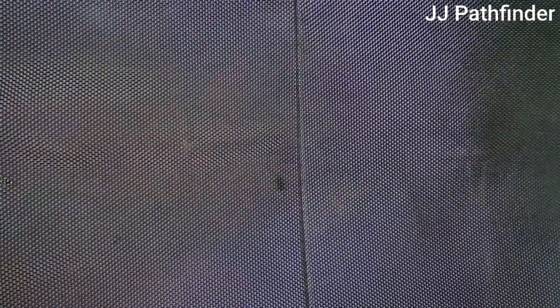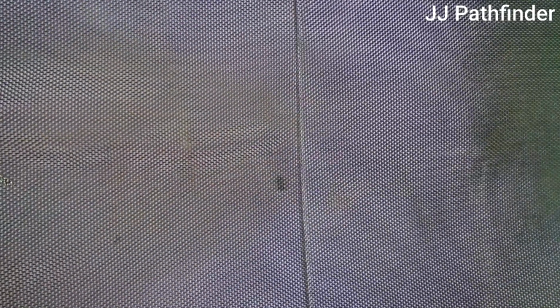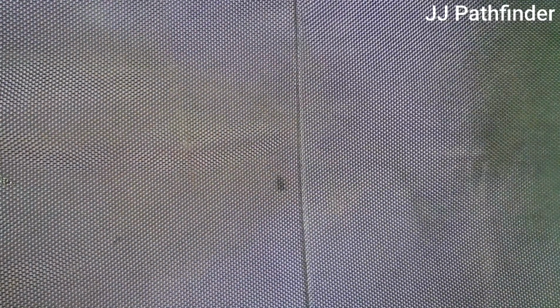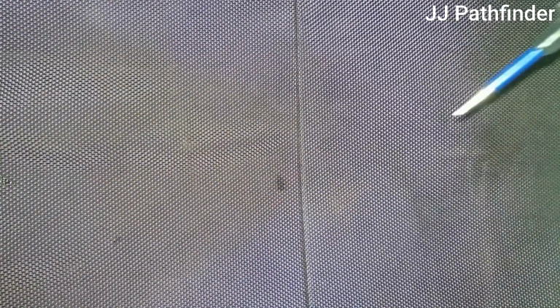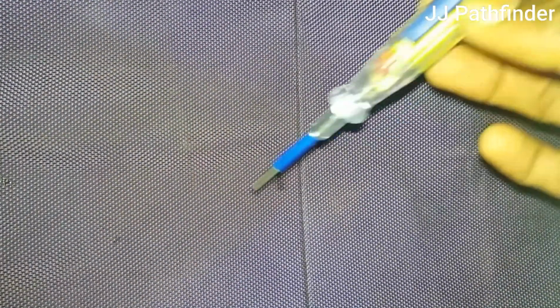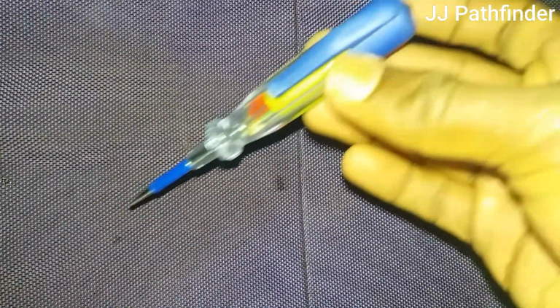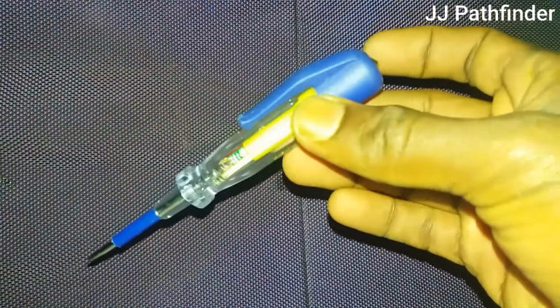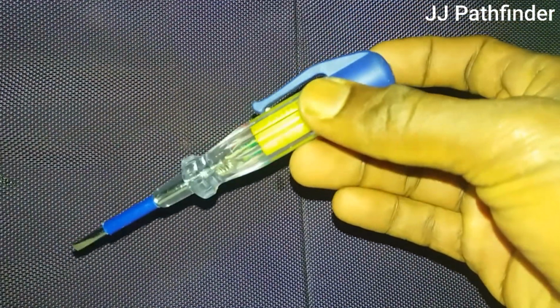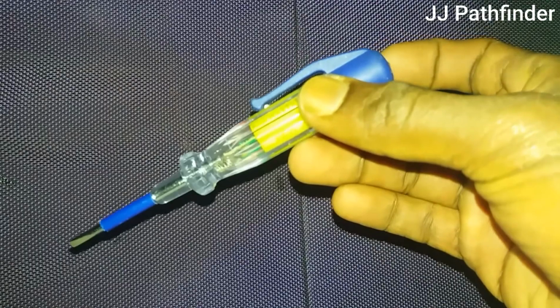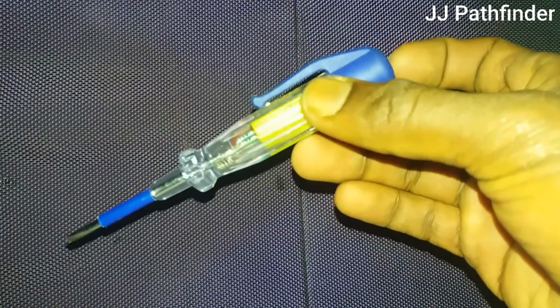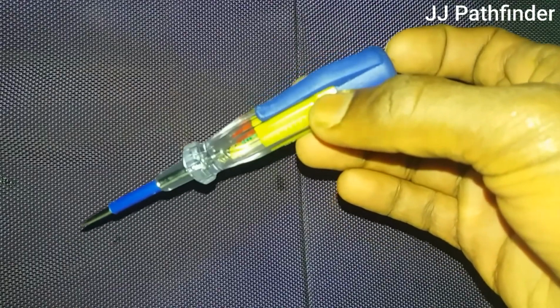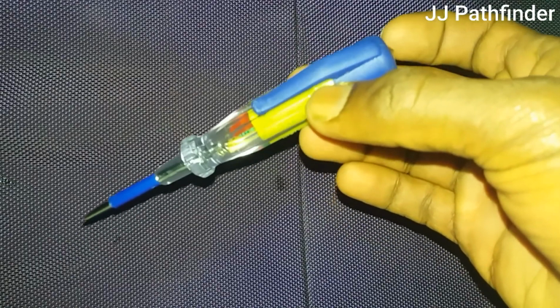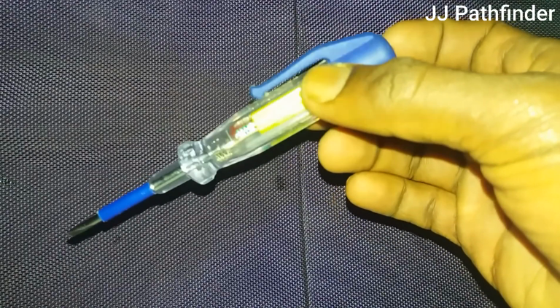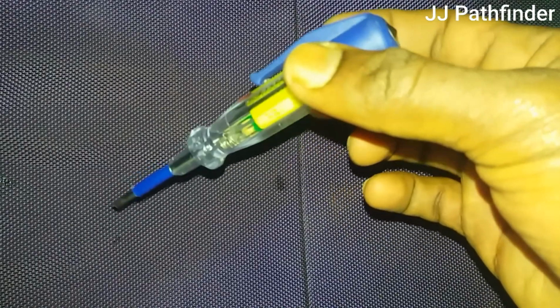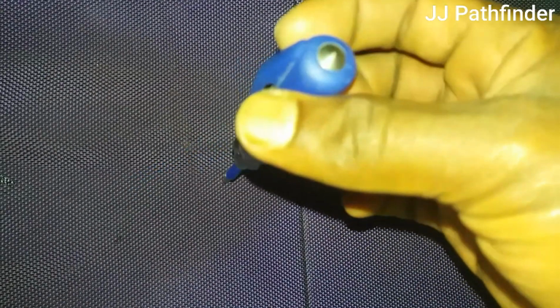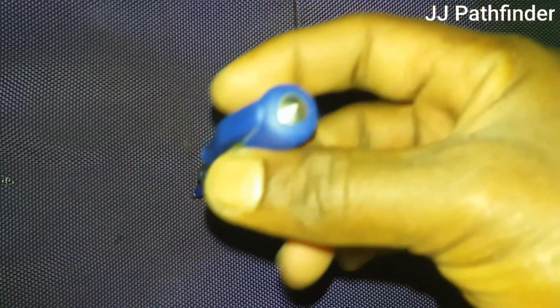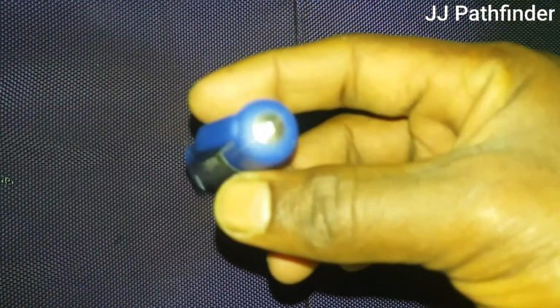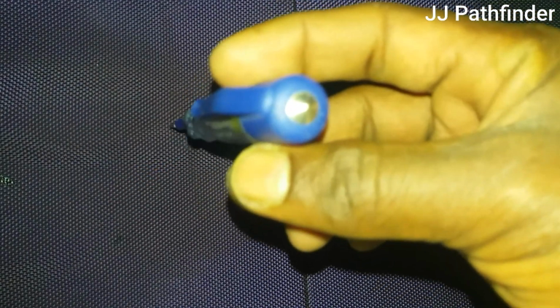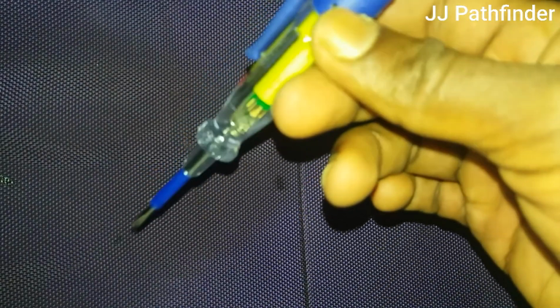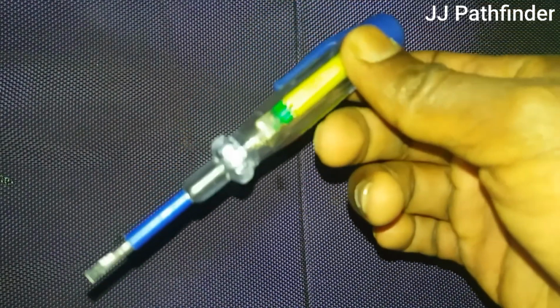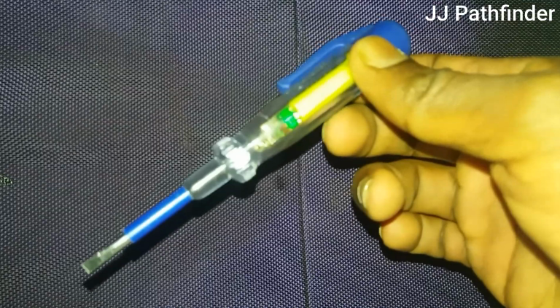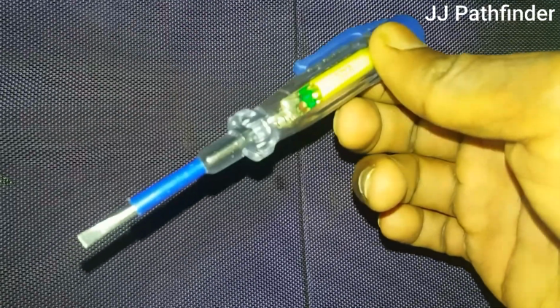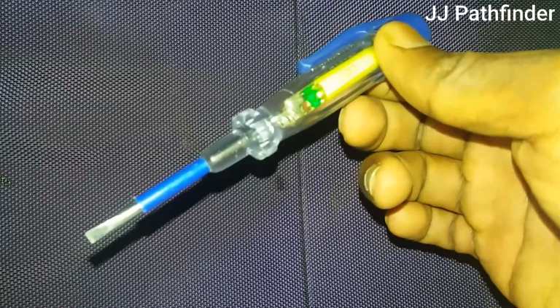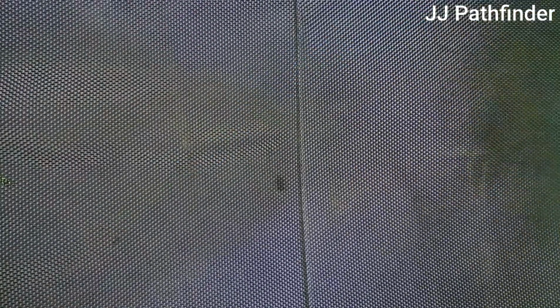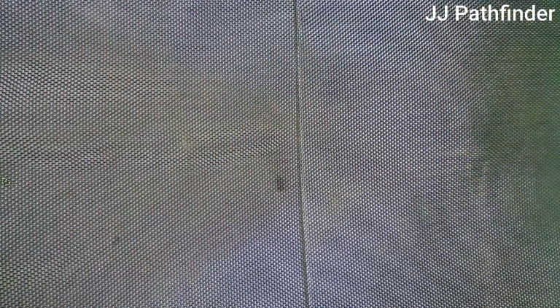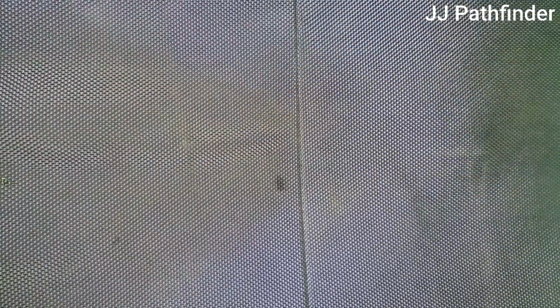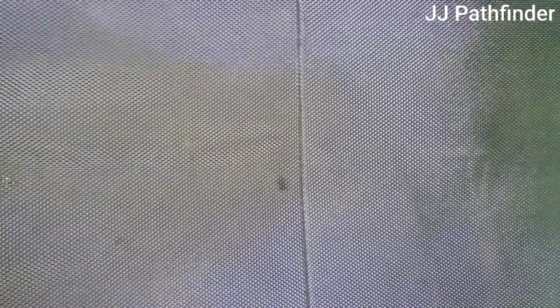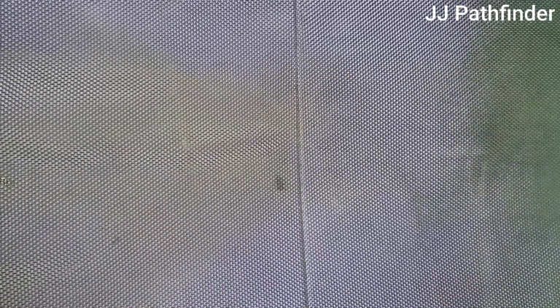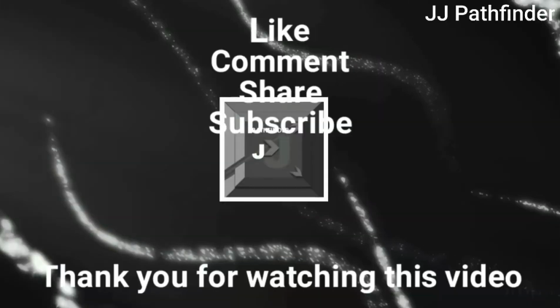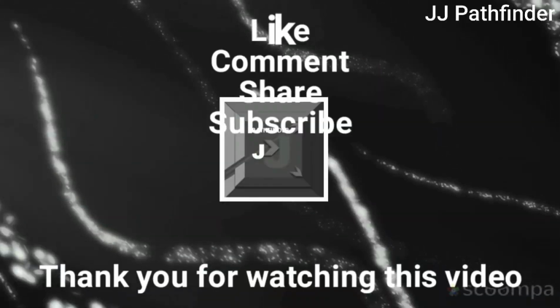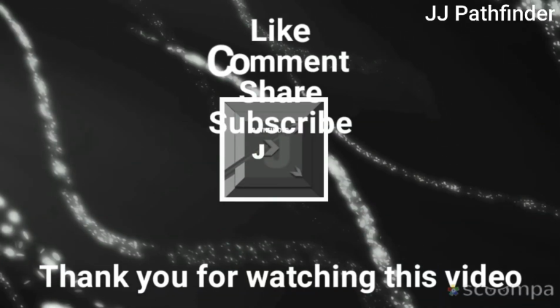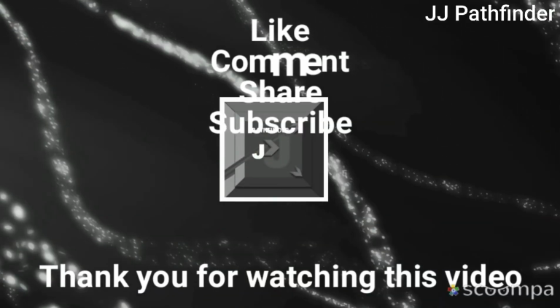If the tester is not lighted, then the bulb is a bad bulb. A continuity tester is a very essential tool for working with electricity because it is multipurpose, flexible, and low cost. Thank you for watching this video.